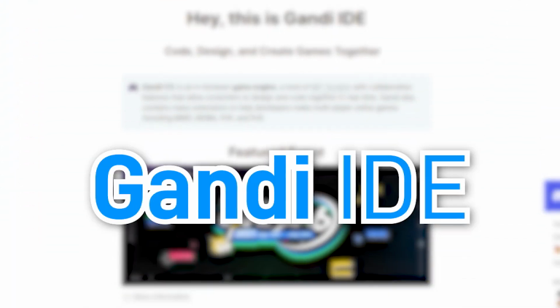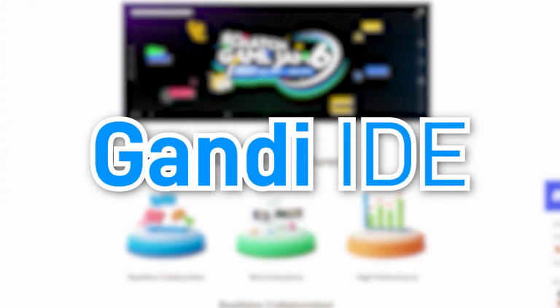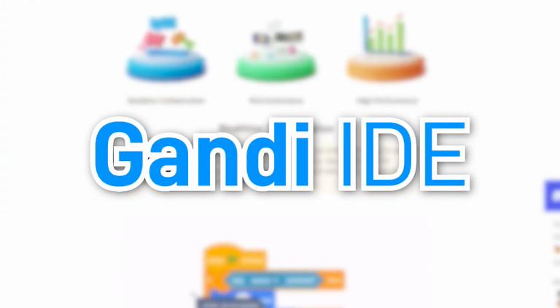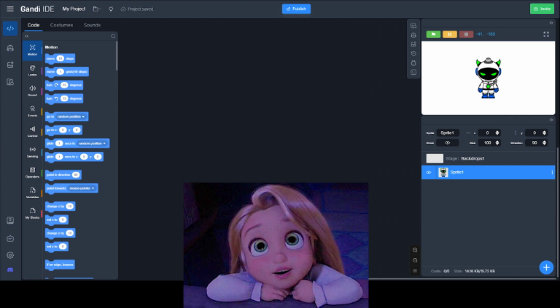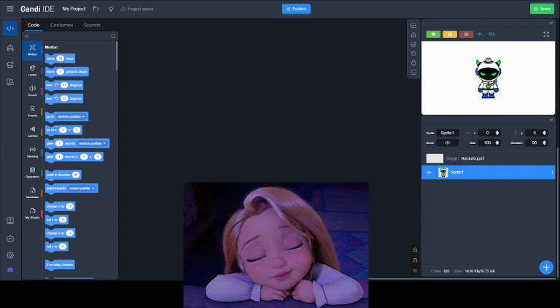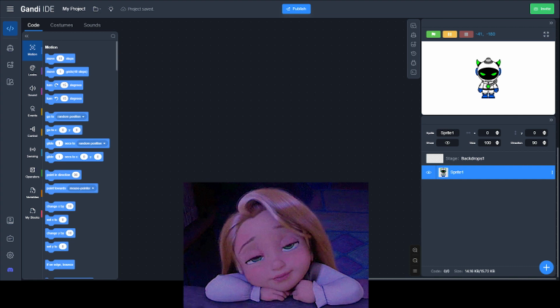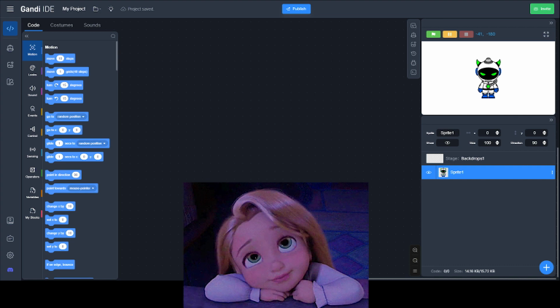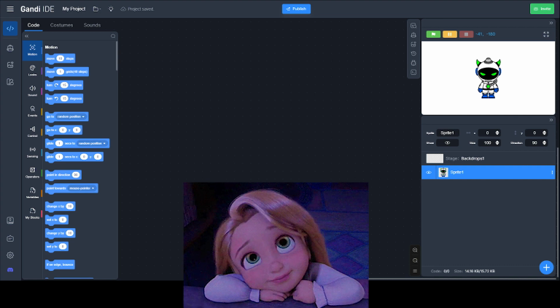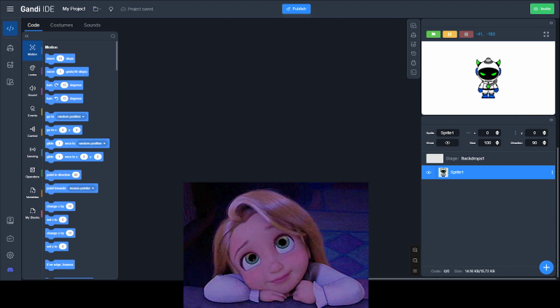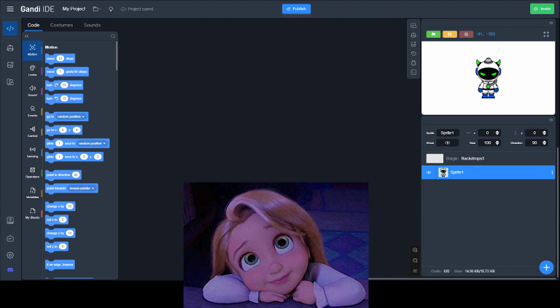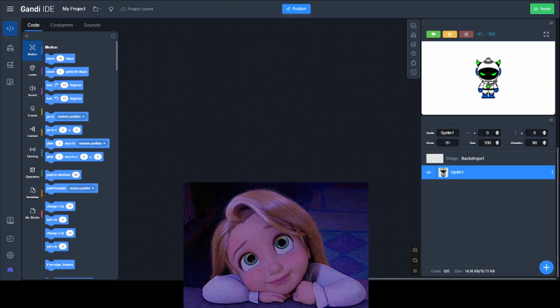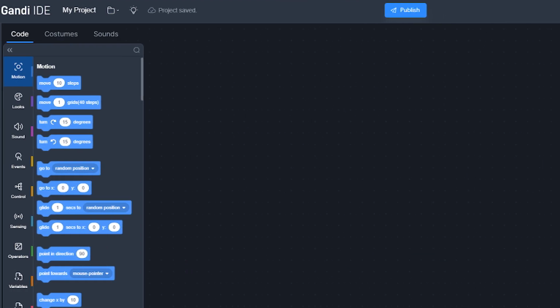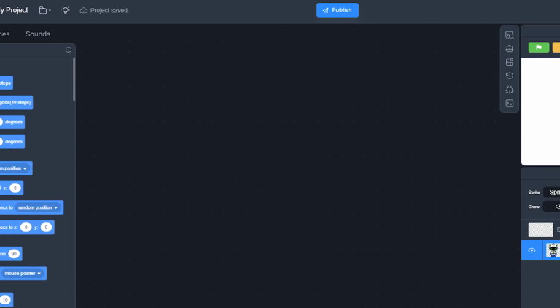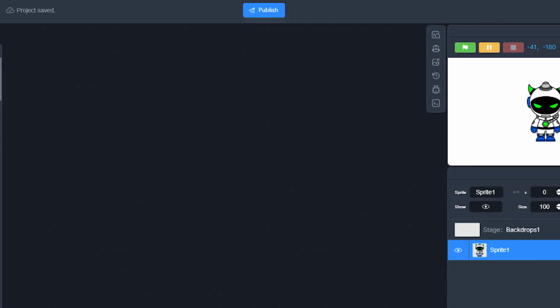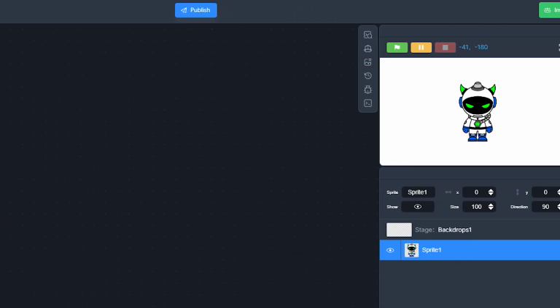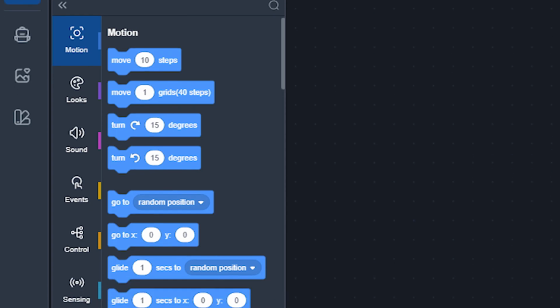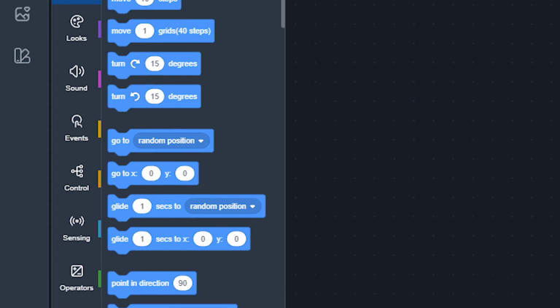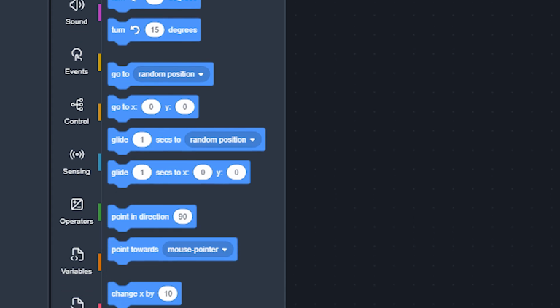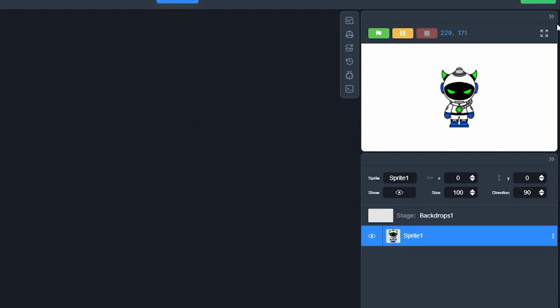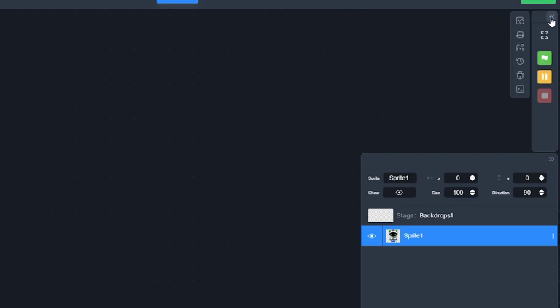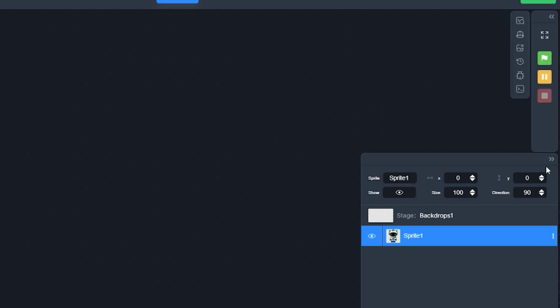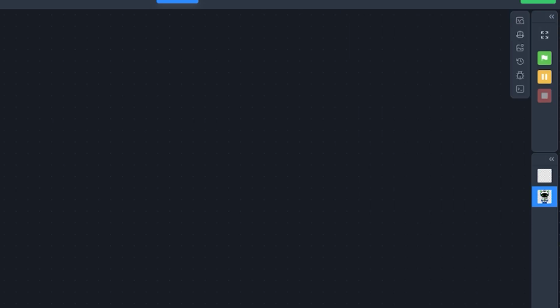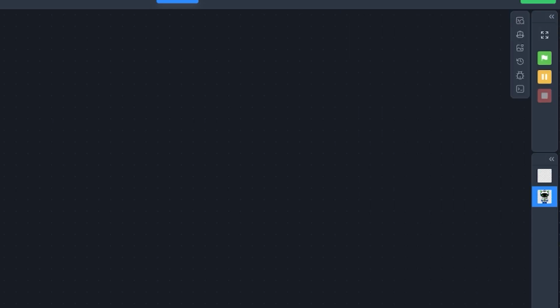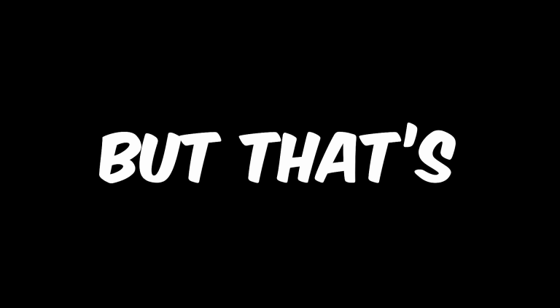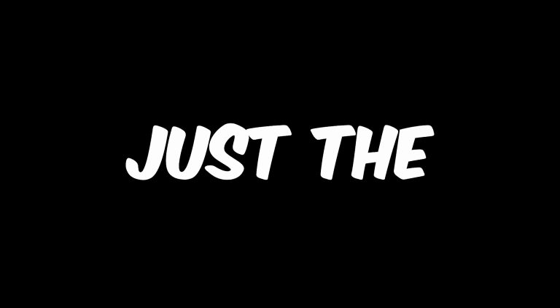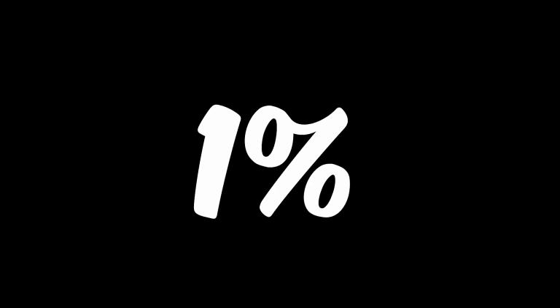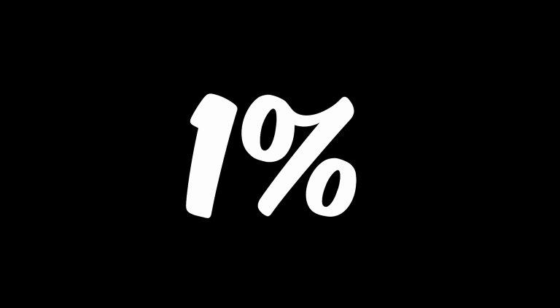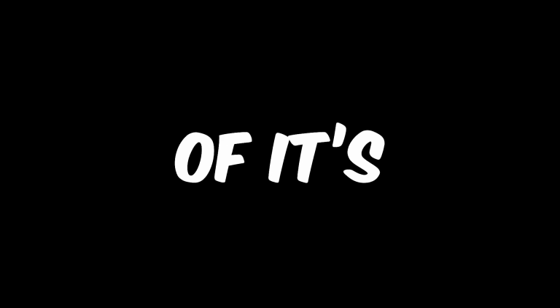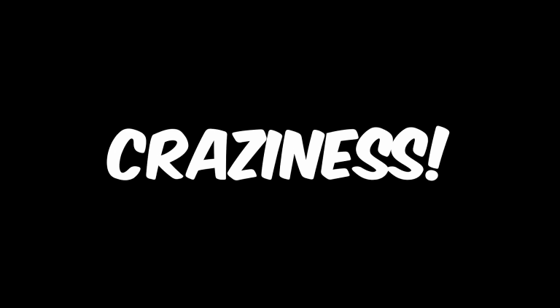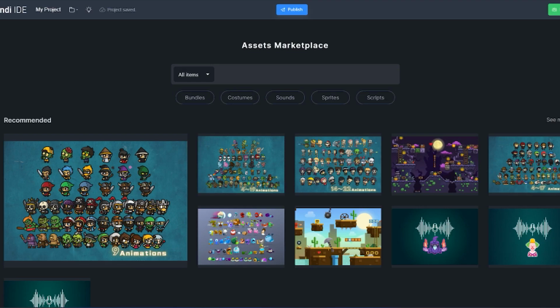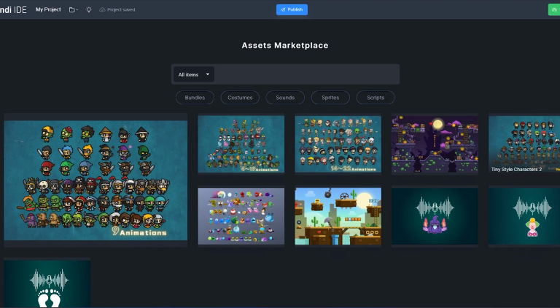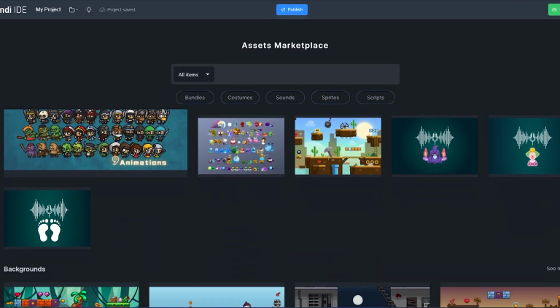It is called Gundi IDE. Gundi IDE is basically what you expect Scratch to be — it has a proper bluish dark mode, it looks really modern, and it is really customizable. But that's just the one percent of its craziness.